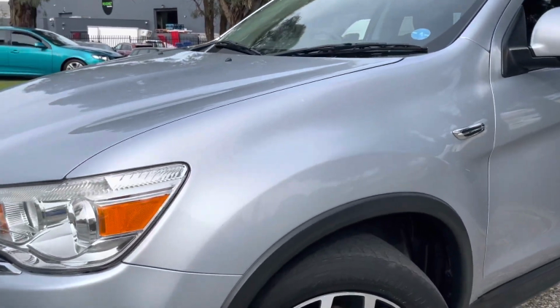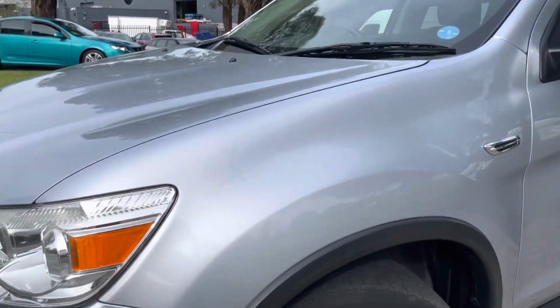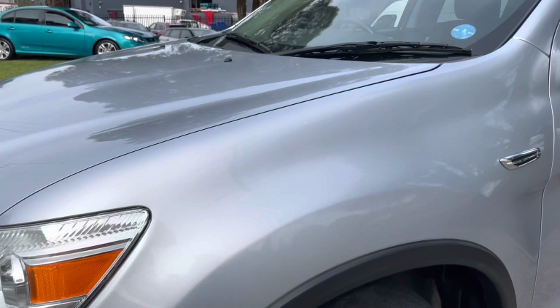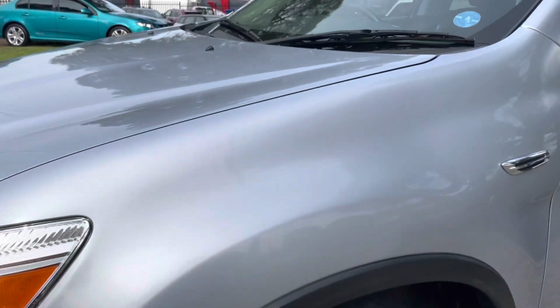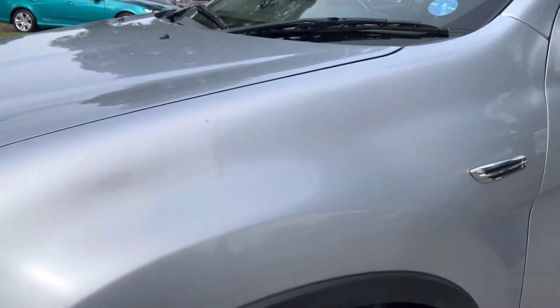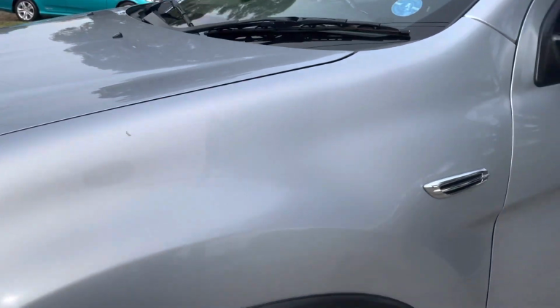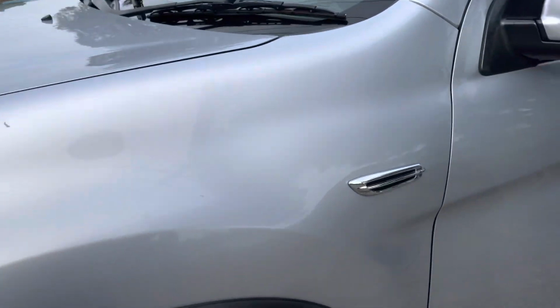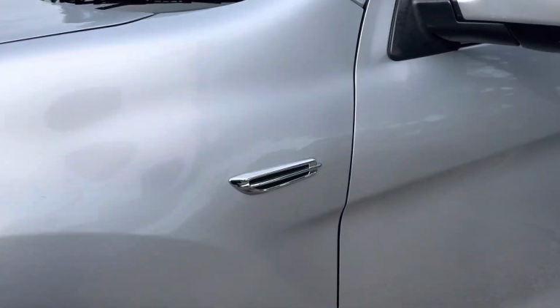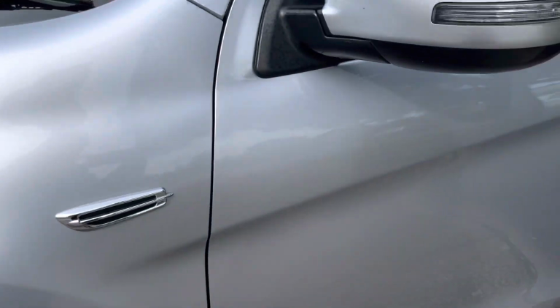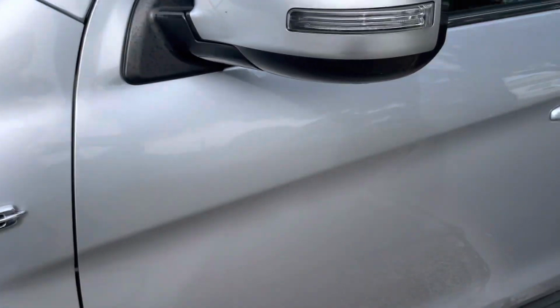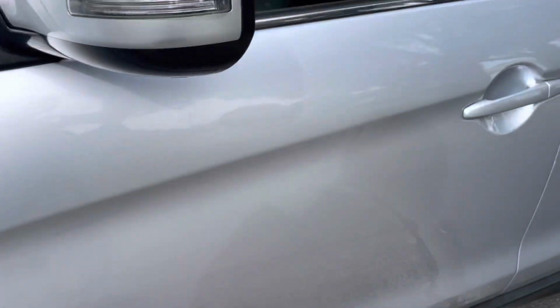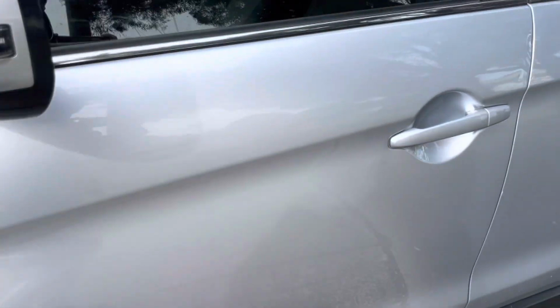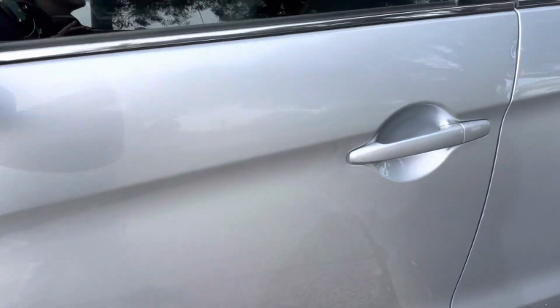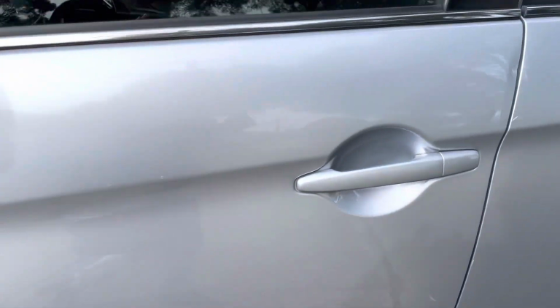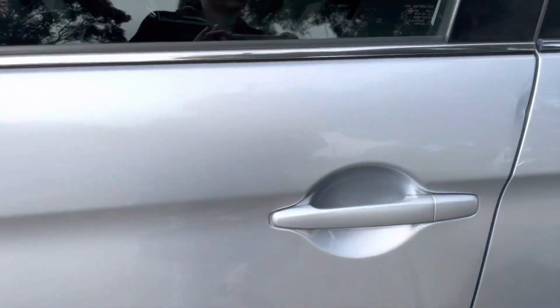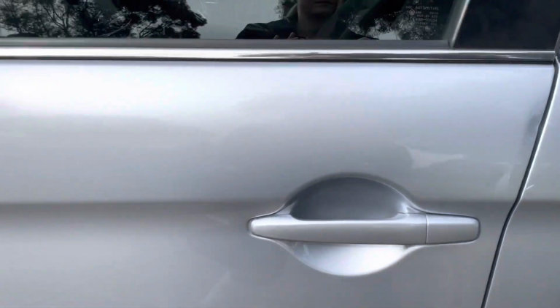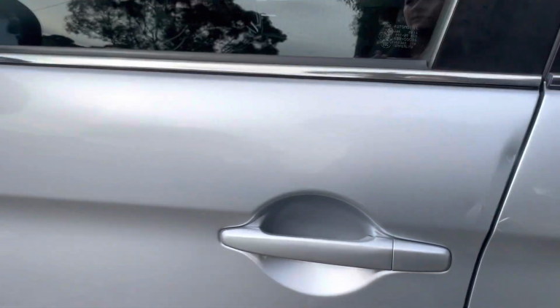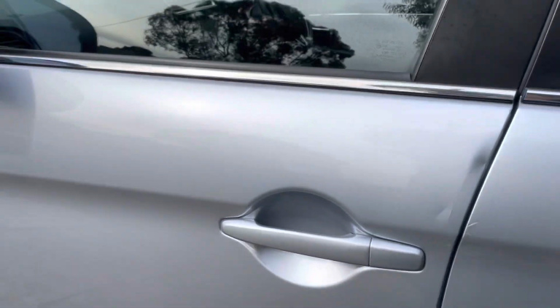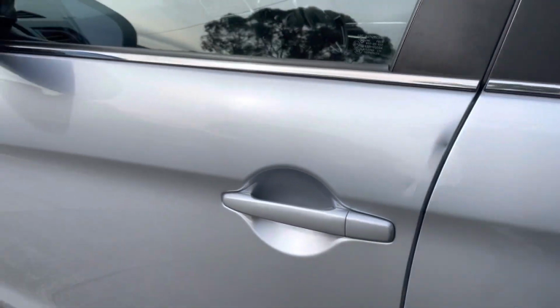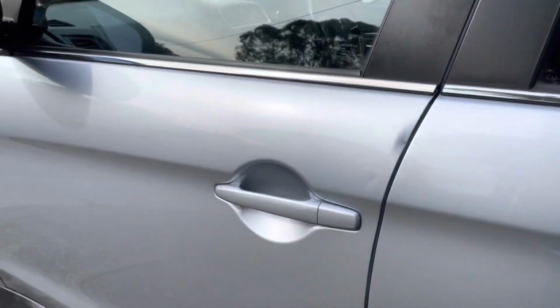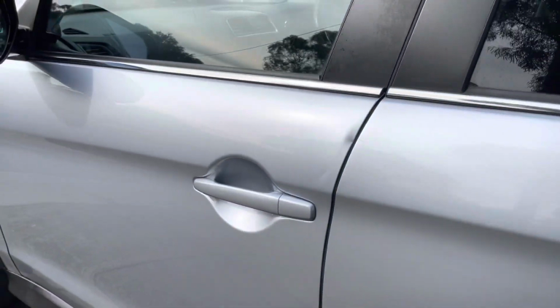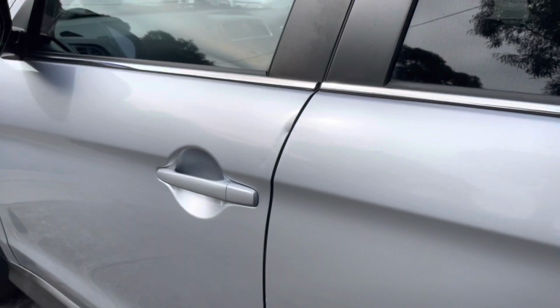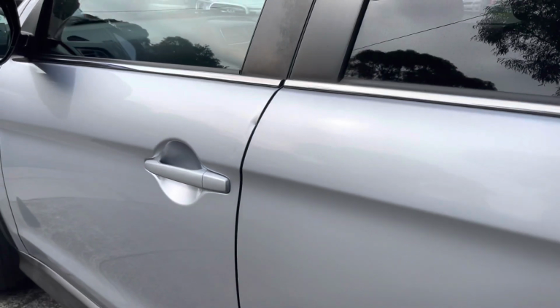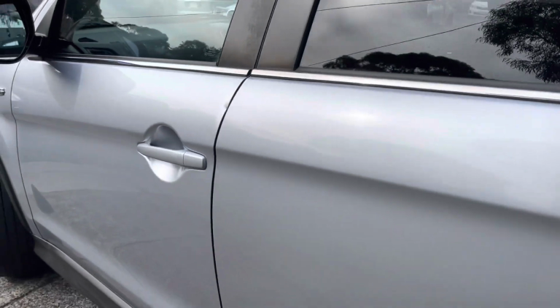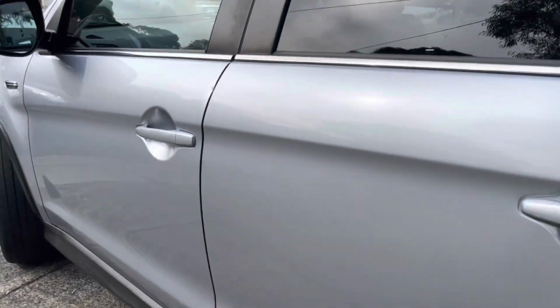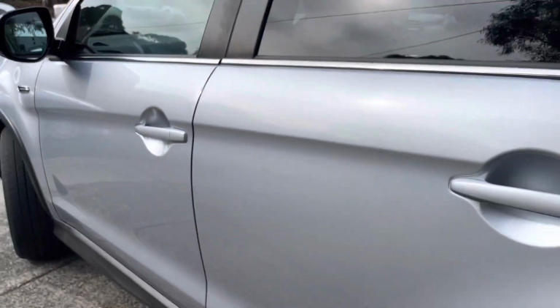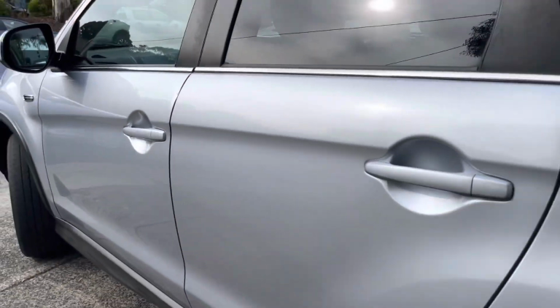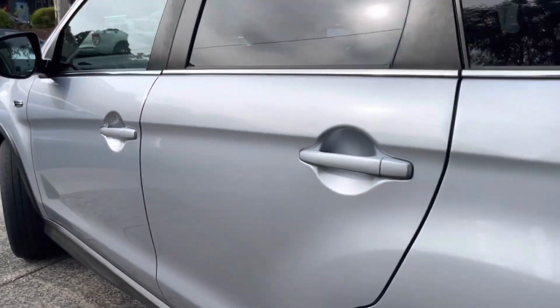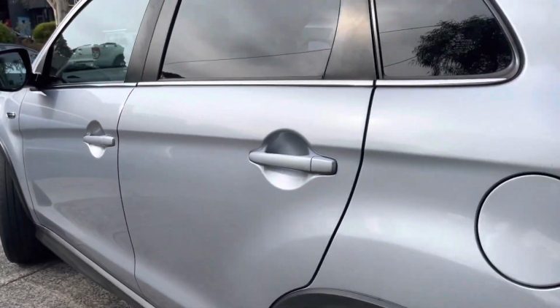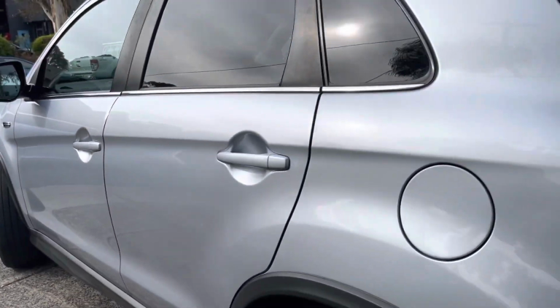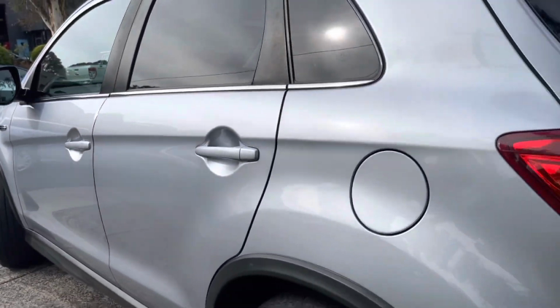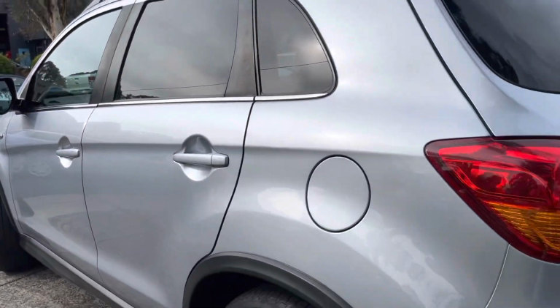Ready for immediate delivery including fully road-worthy, serviced and guaranteed, and this car here is no exception to what you'll see here at Dealership Direct.